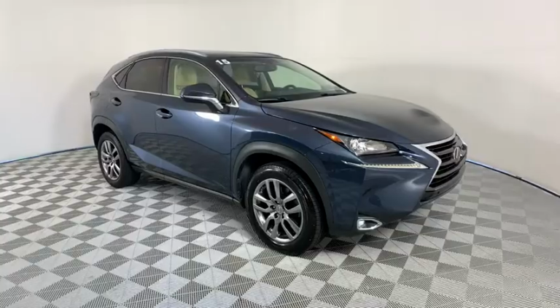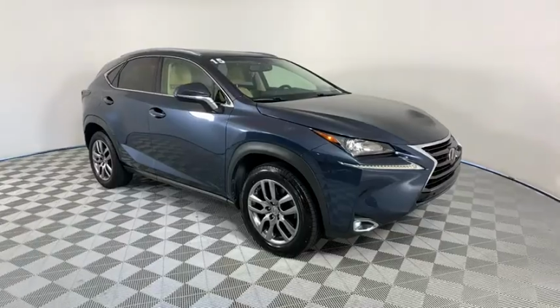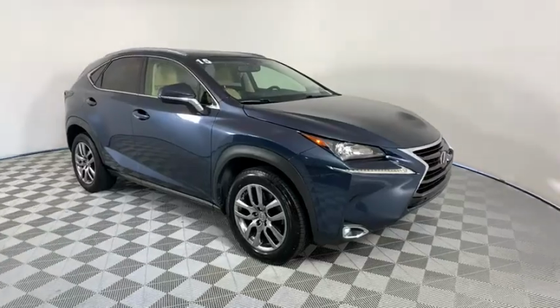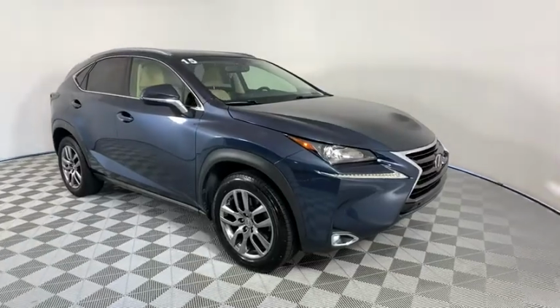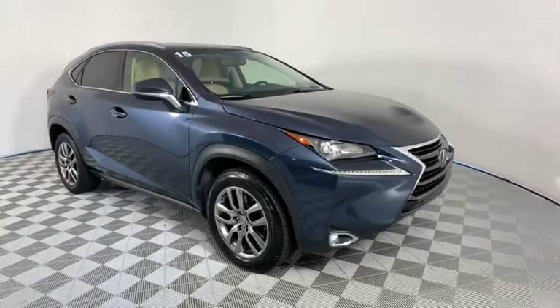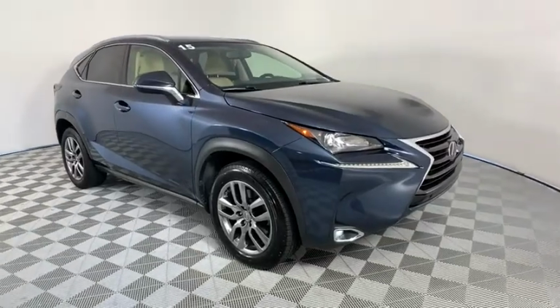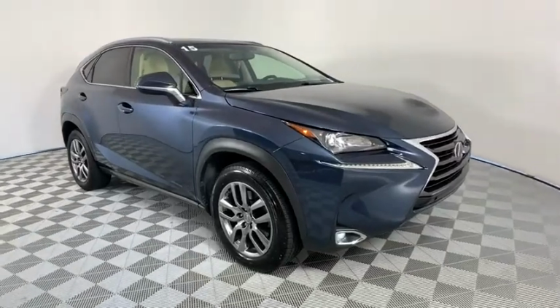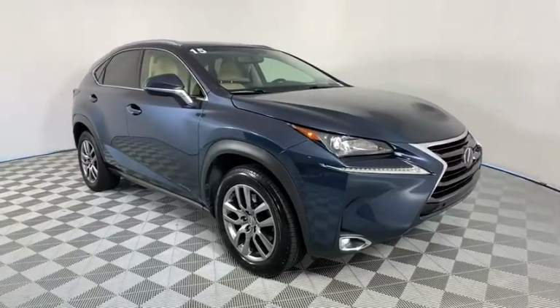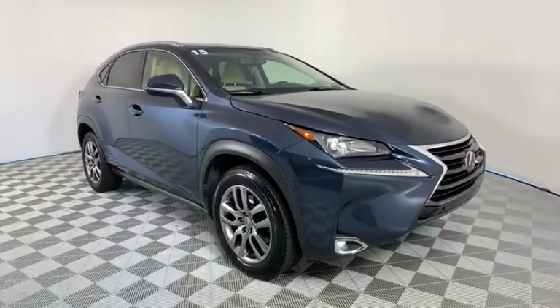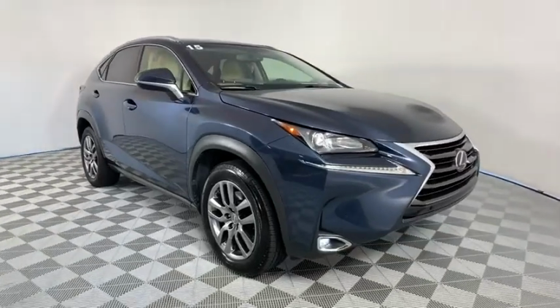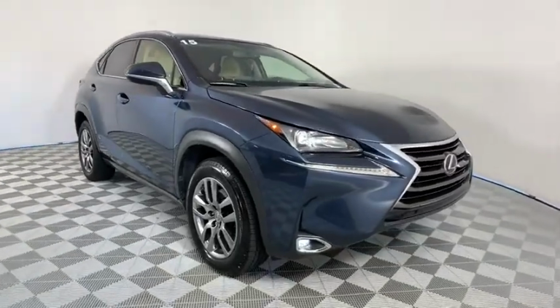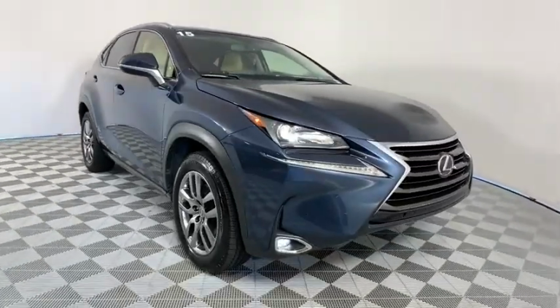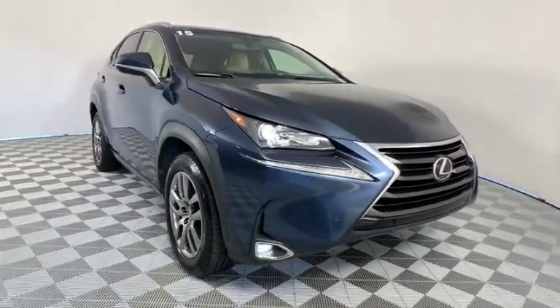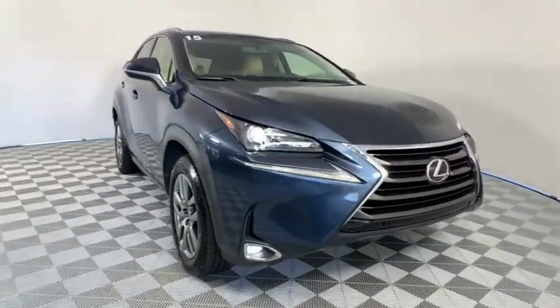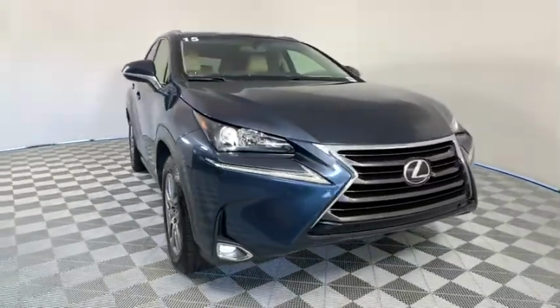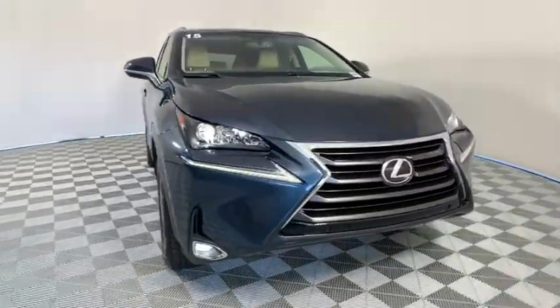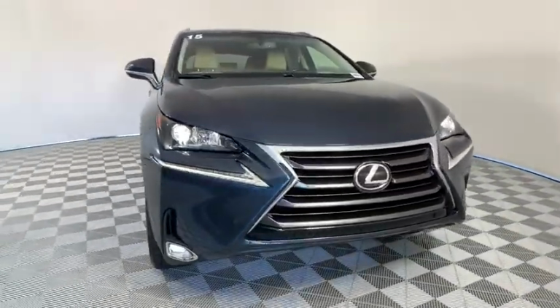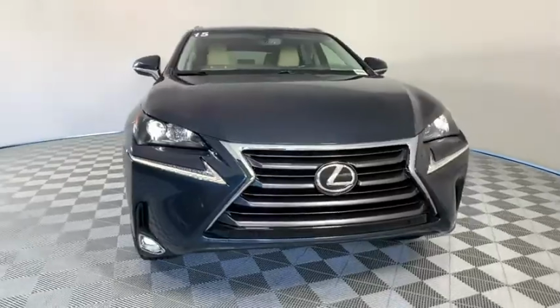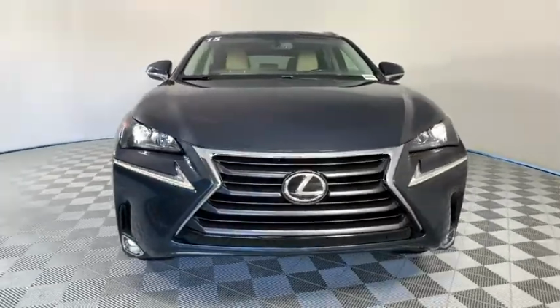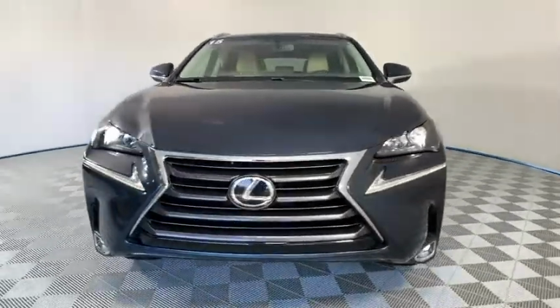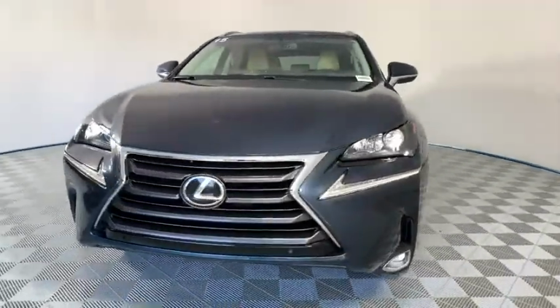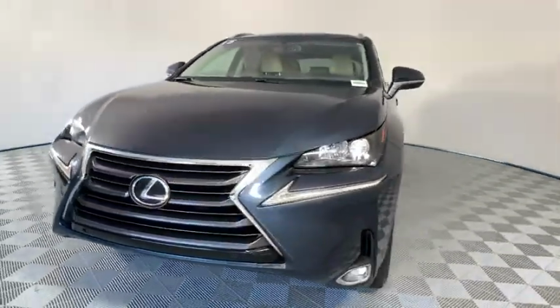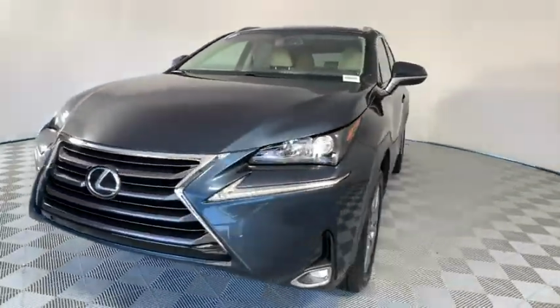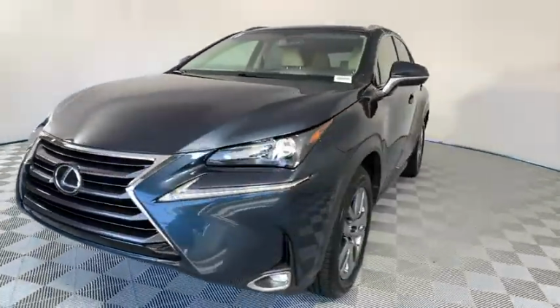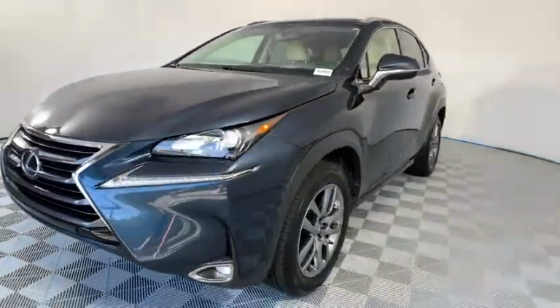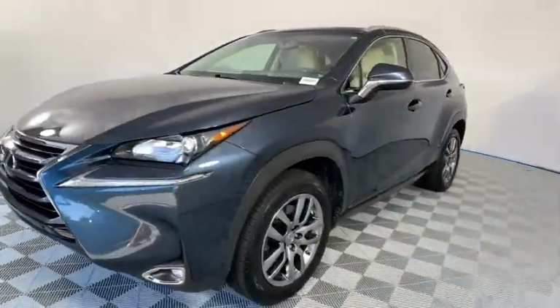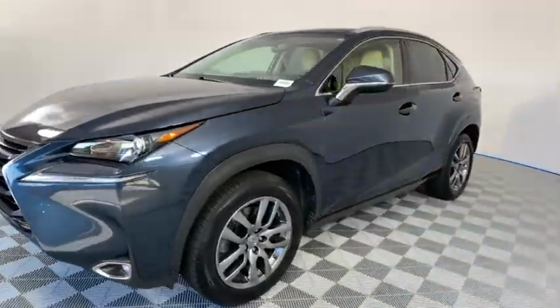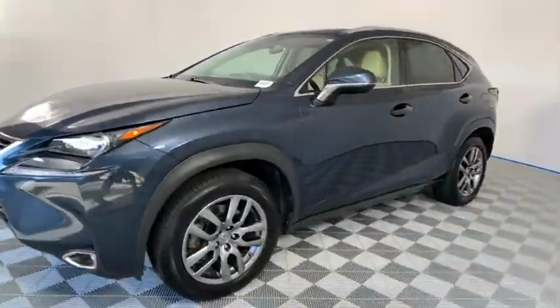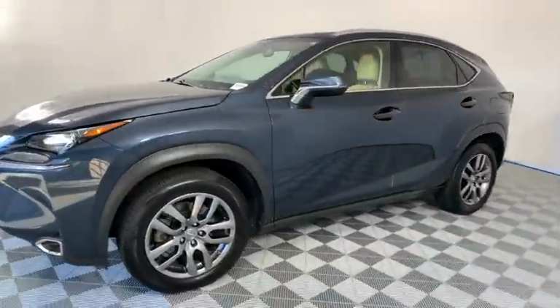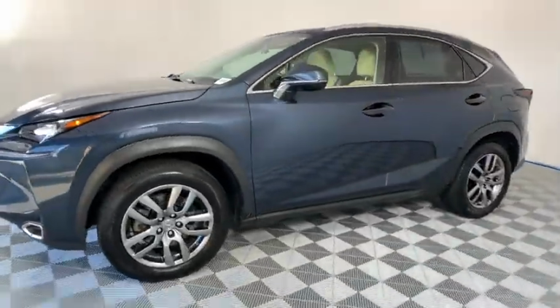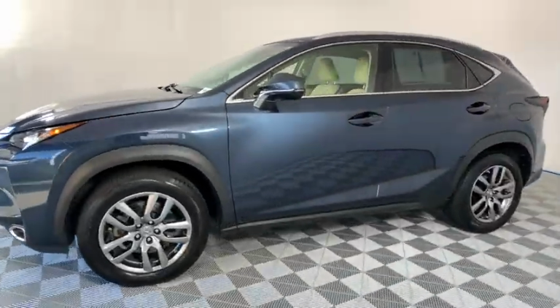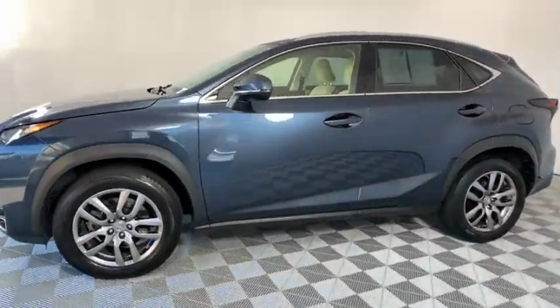Stop by and take a look at the 2015 Lexus NX. The Lexus NX is sculpted to look nimble while hinting at the incredible power concentrated inside.